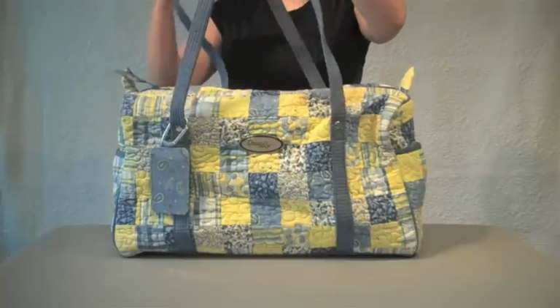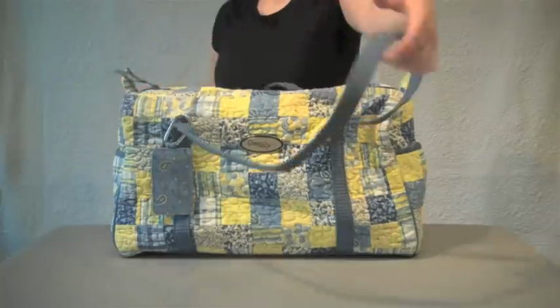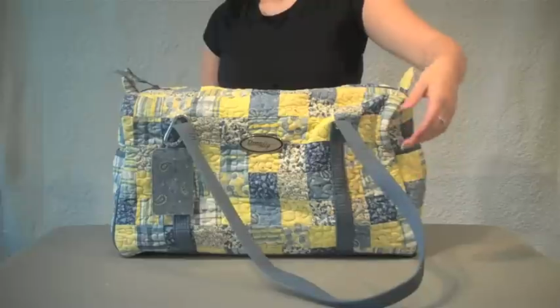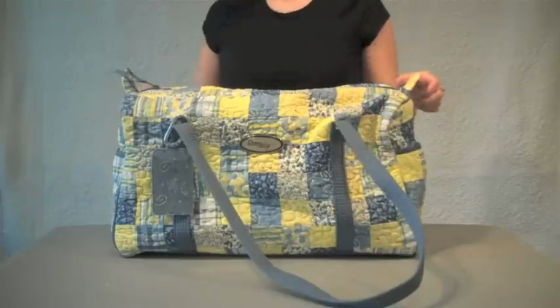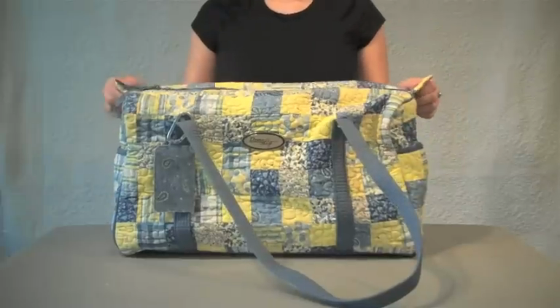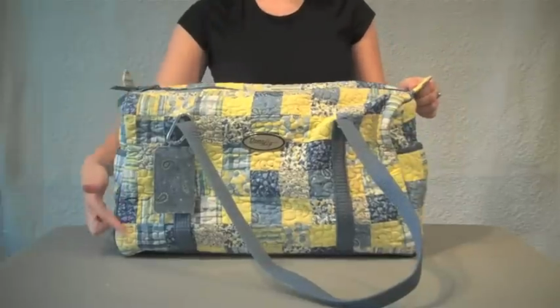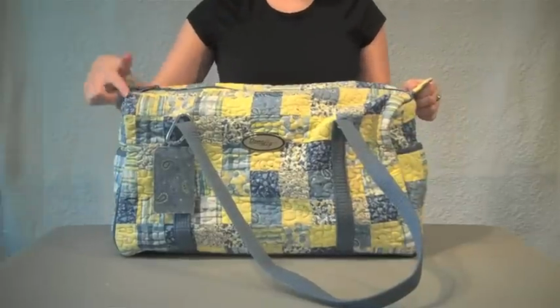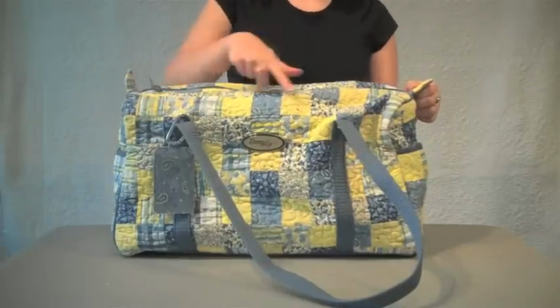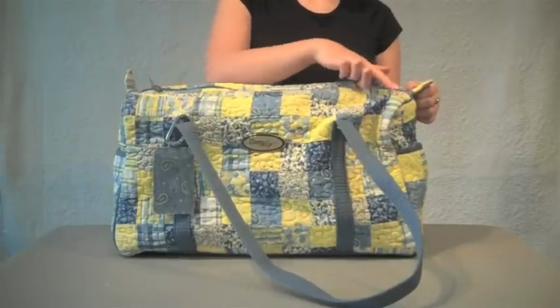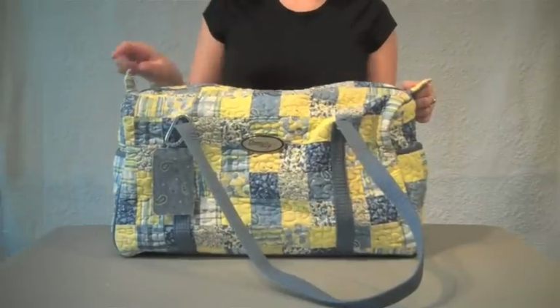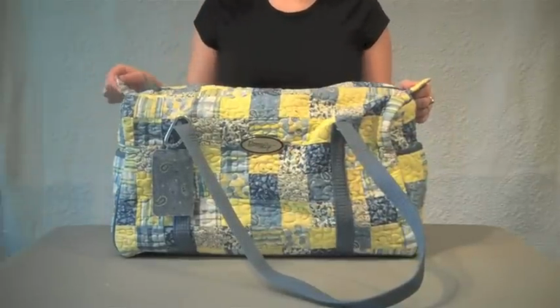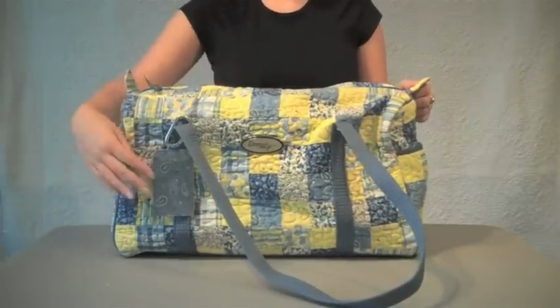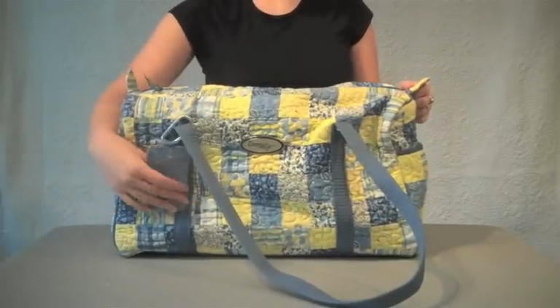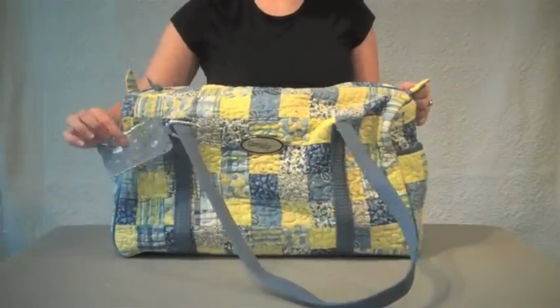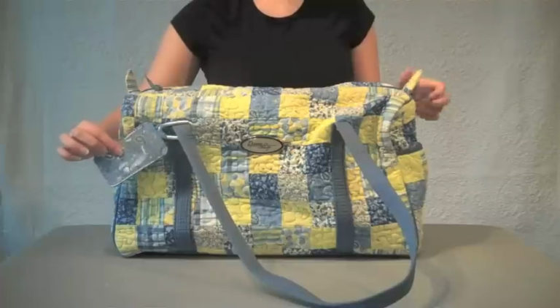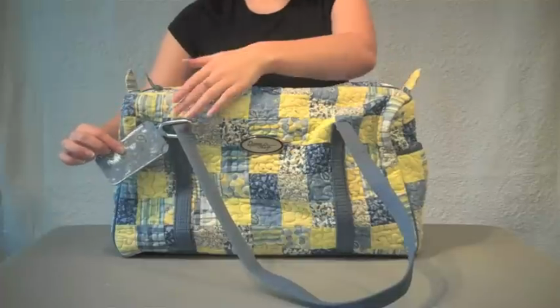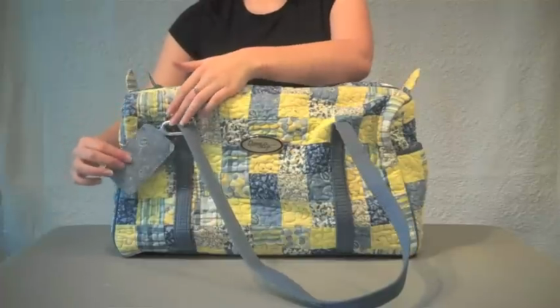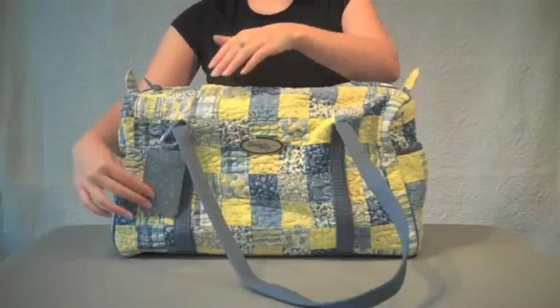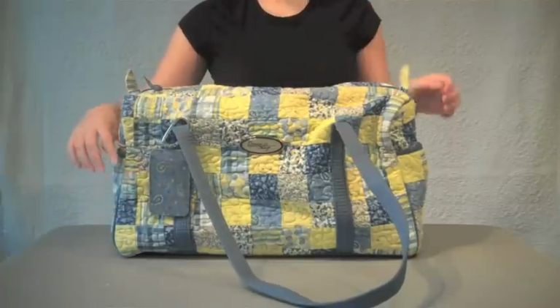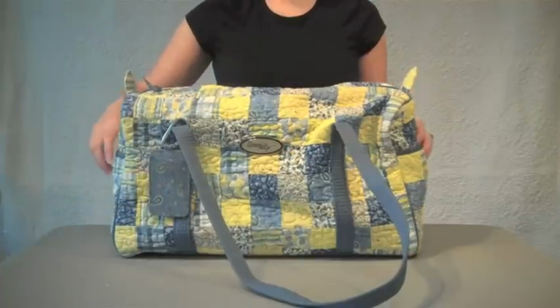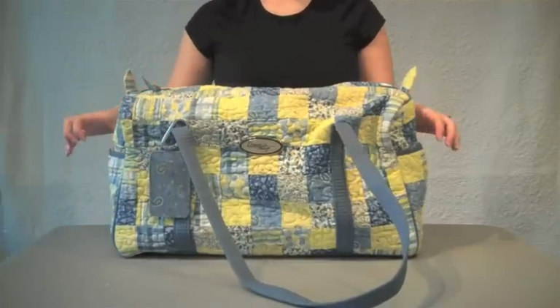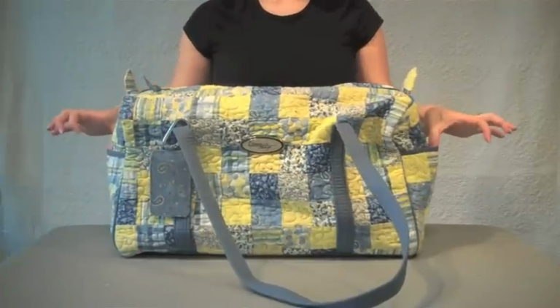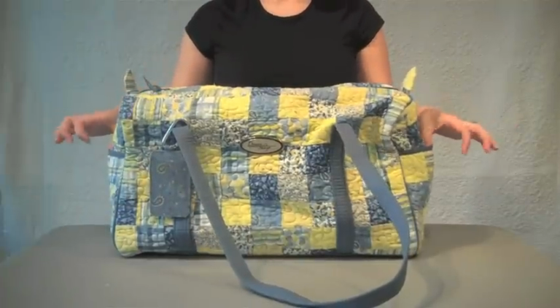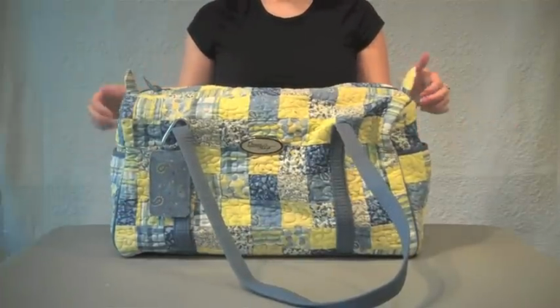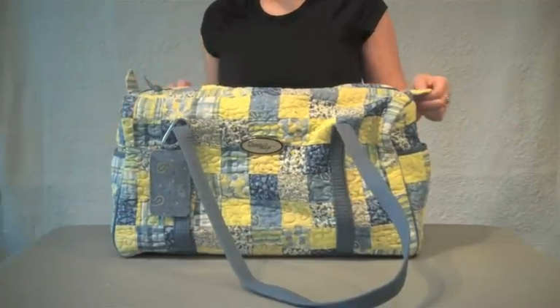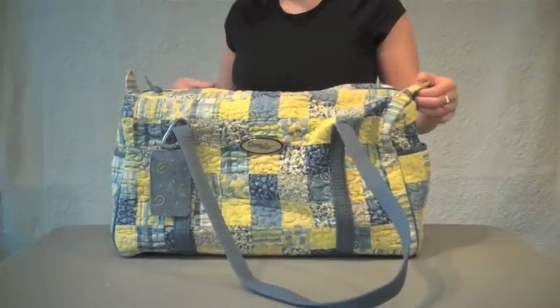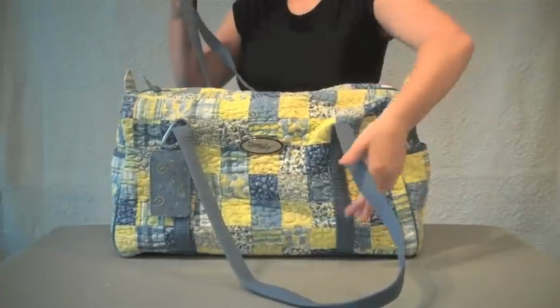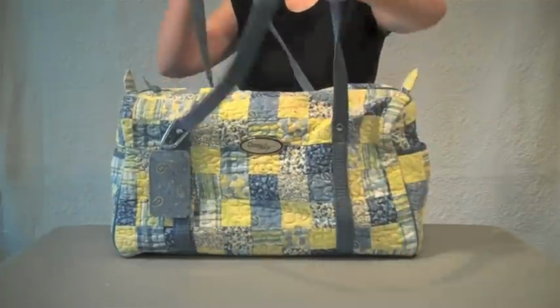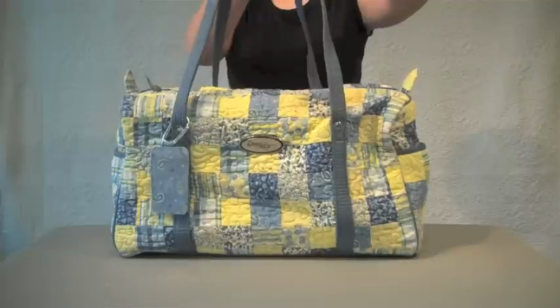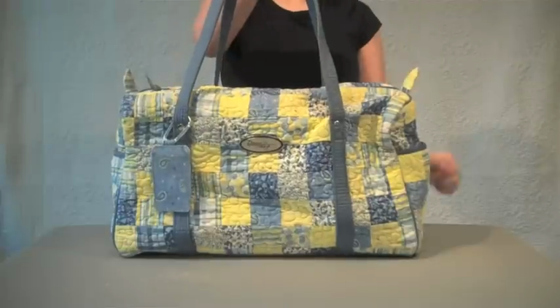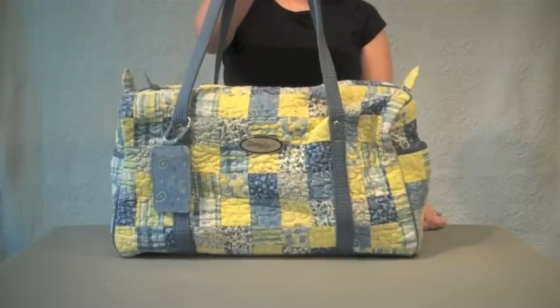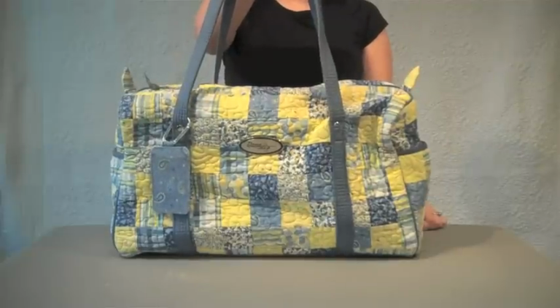Donna Sharpe's duffel bag has a simple barrel shape, but lots of design details. A coordinating fabric ID pouch attaches via carabiner clip, spacious pockets on either side snap shut with magnetic closures, and generously long handles are also padded for comfortable carrying.